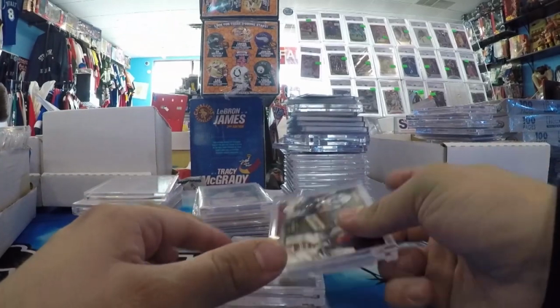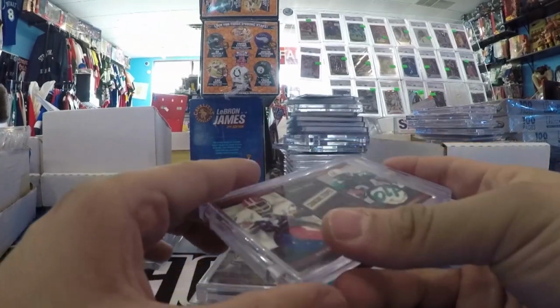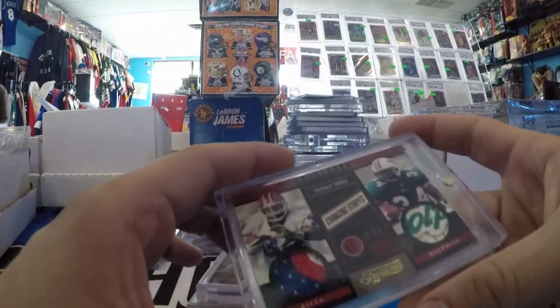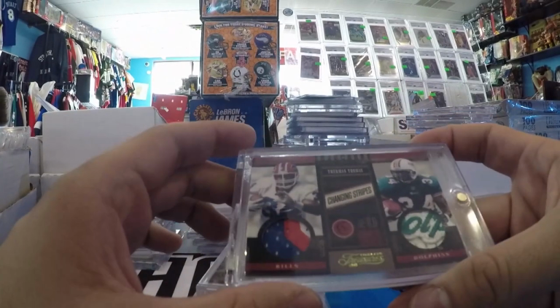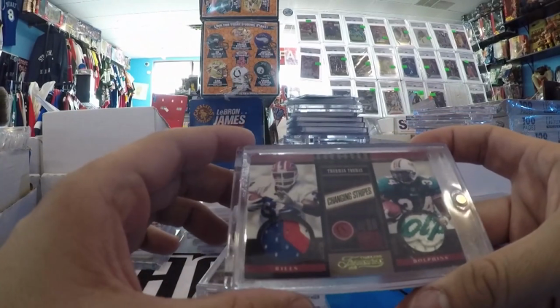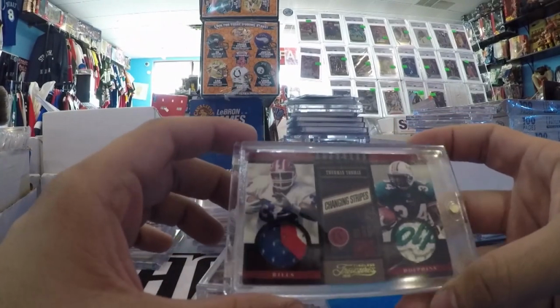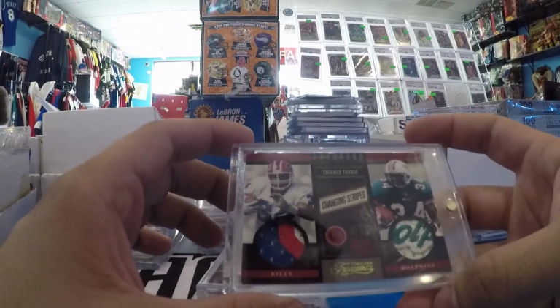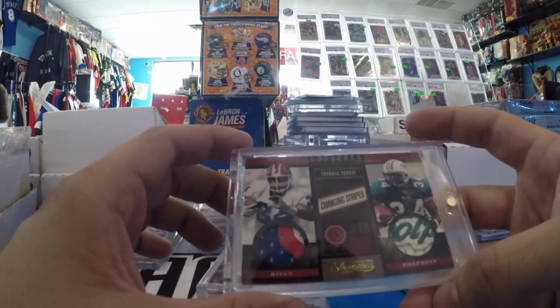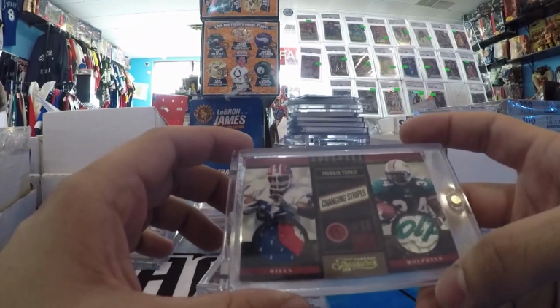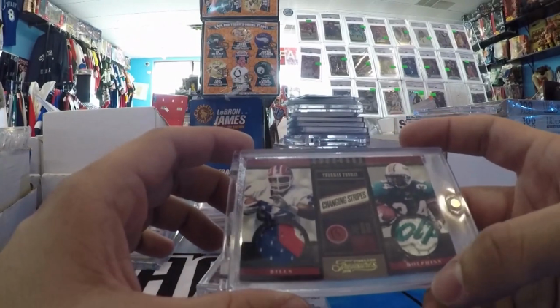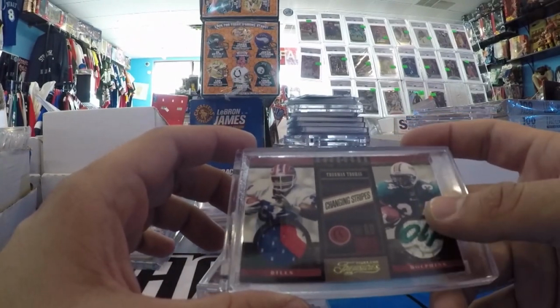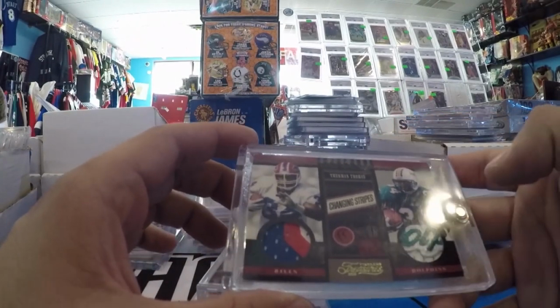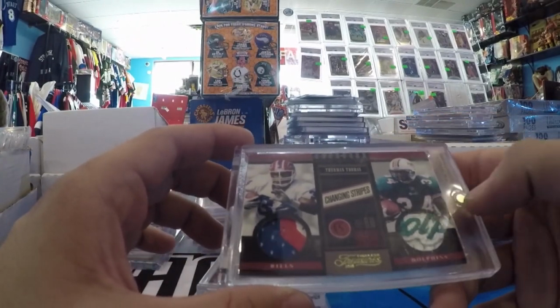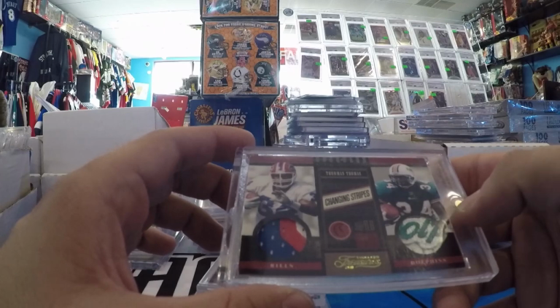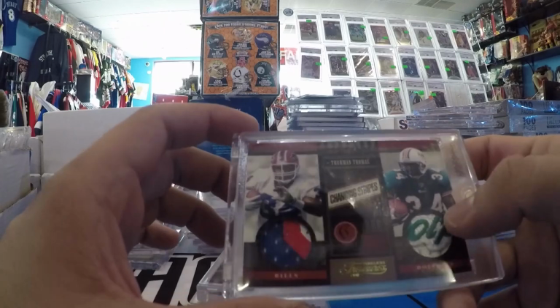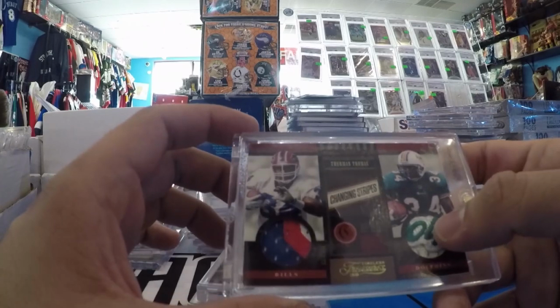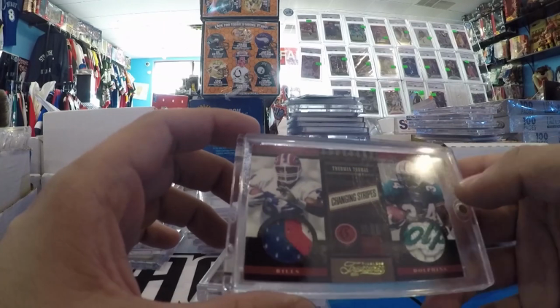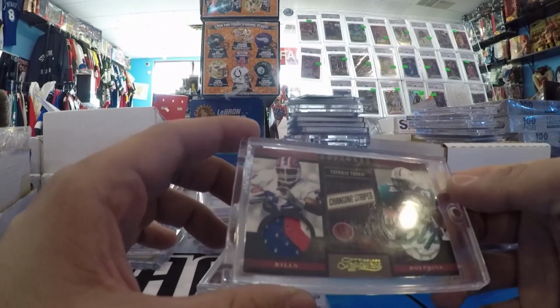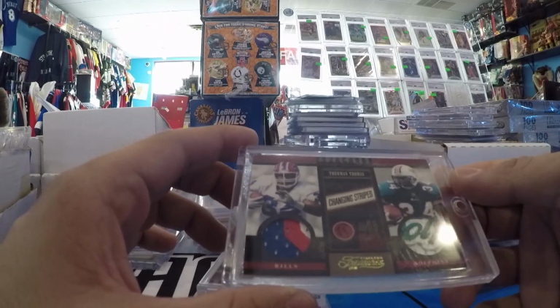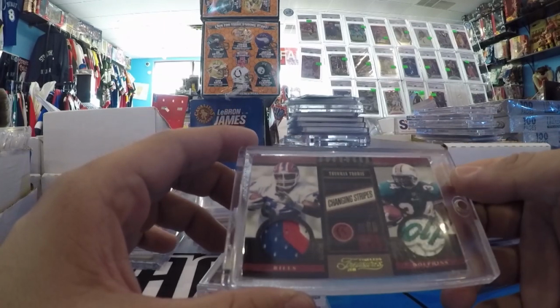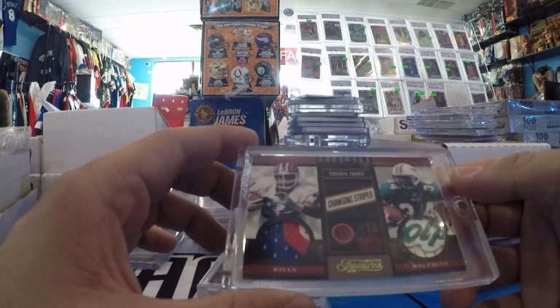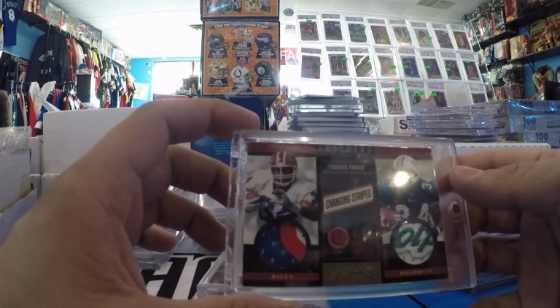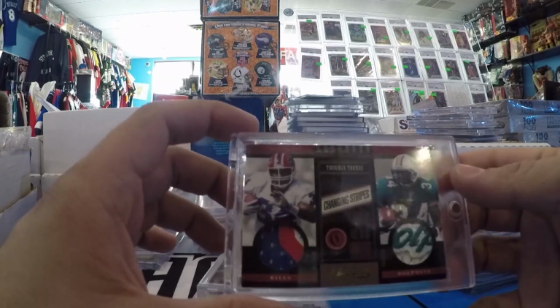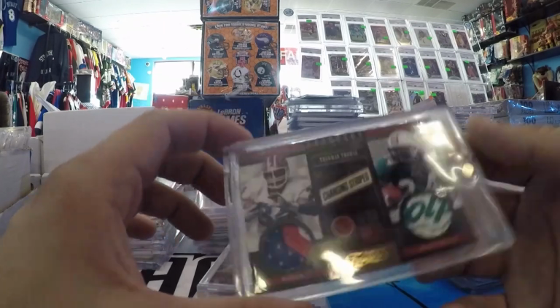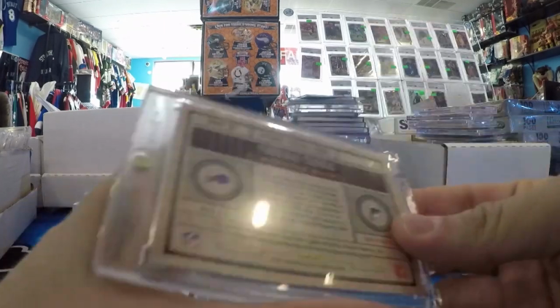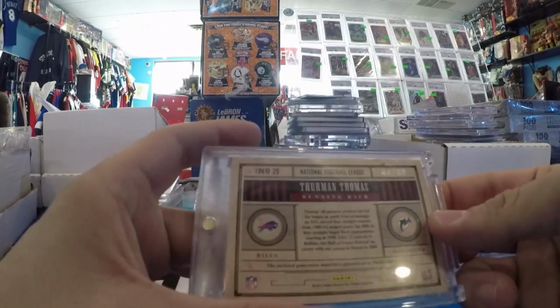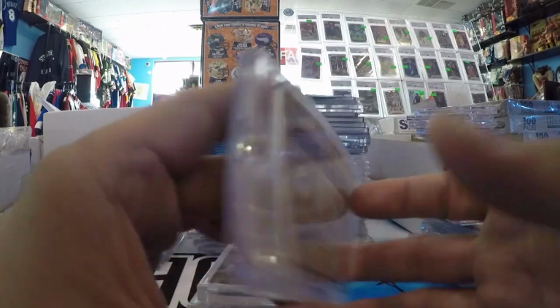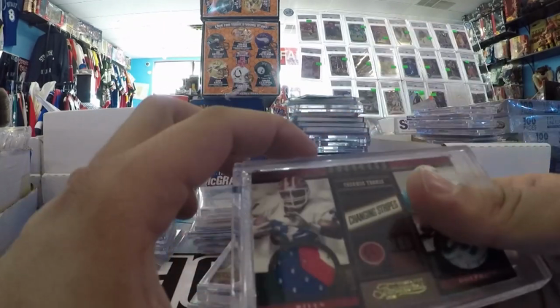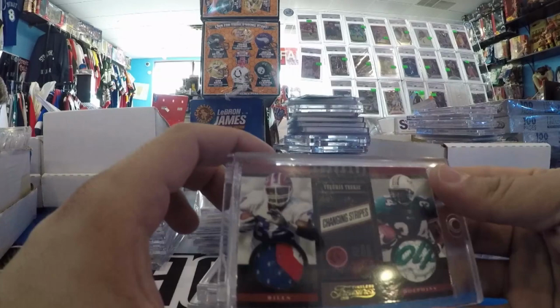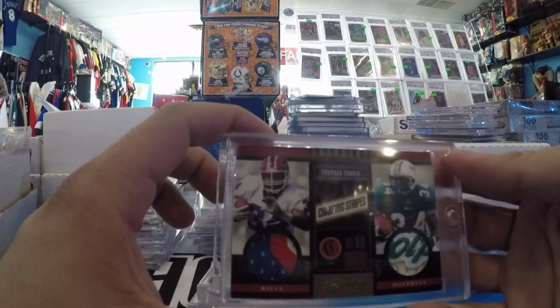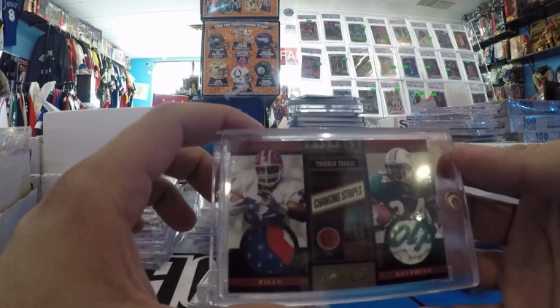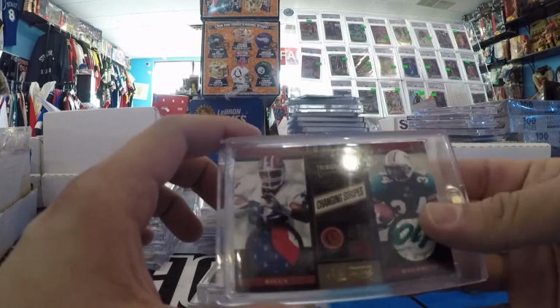I think this was my favorite one — Thurman Thomas, Changing Stripes. He only played a year on the Dolphins, and it's got part of the logo. I love this one. Number to 49. That's PC for sure.